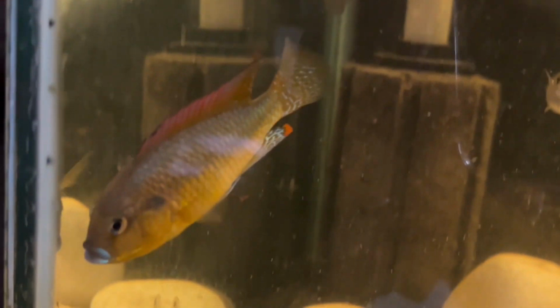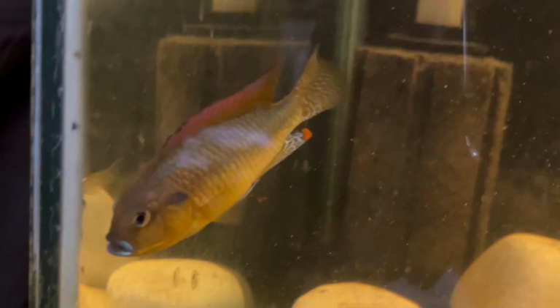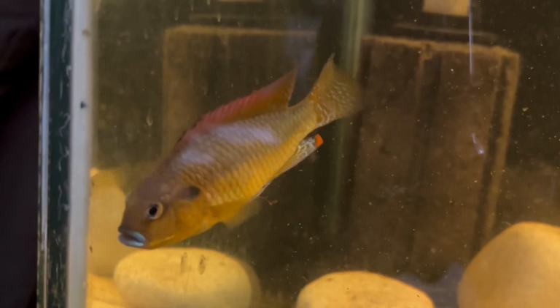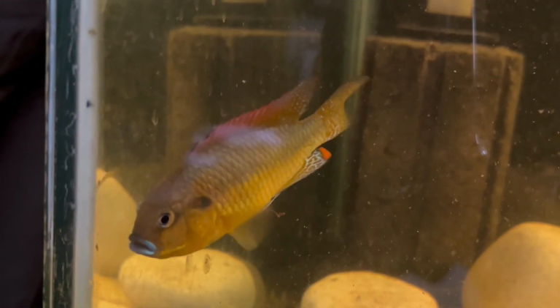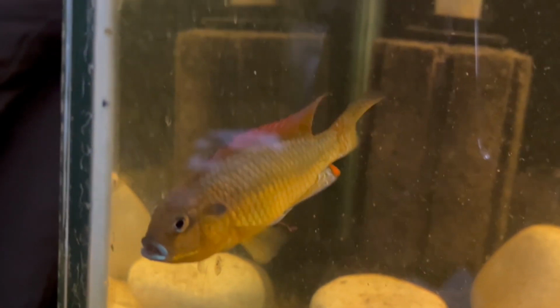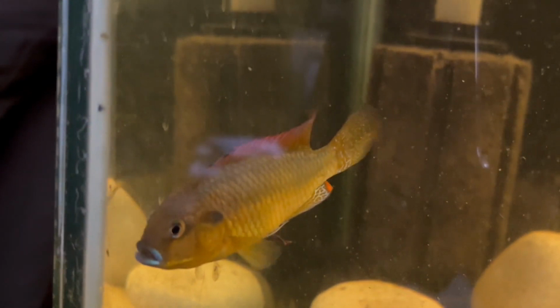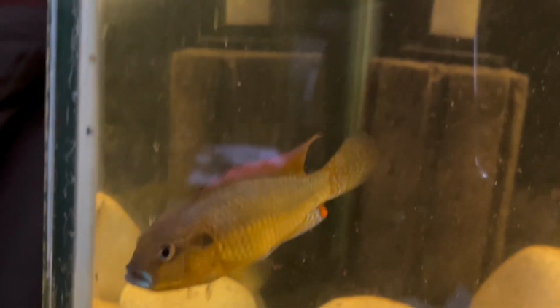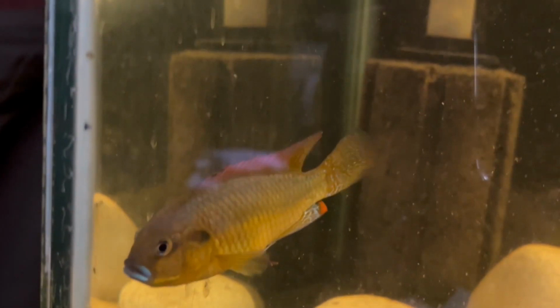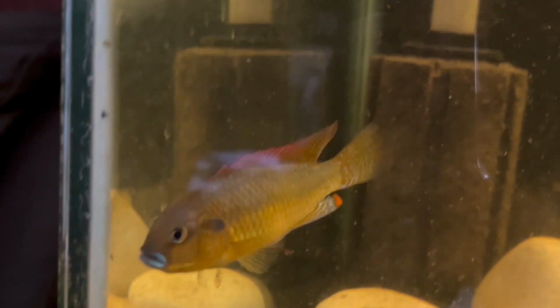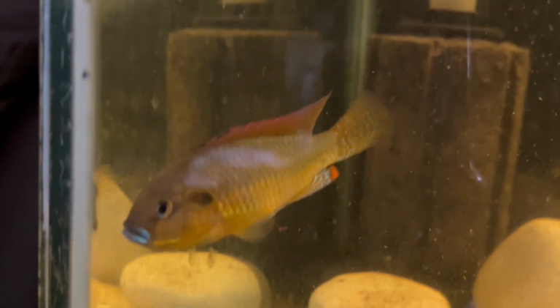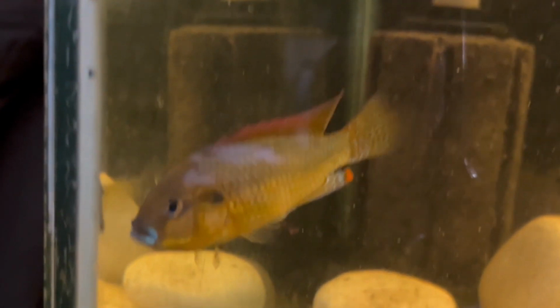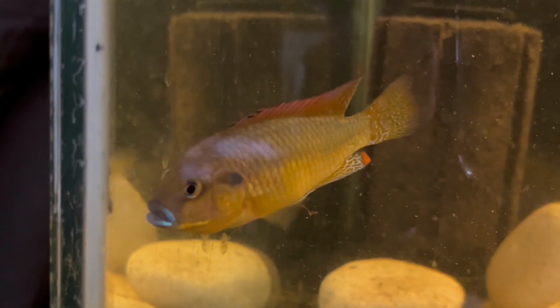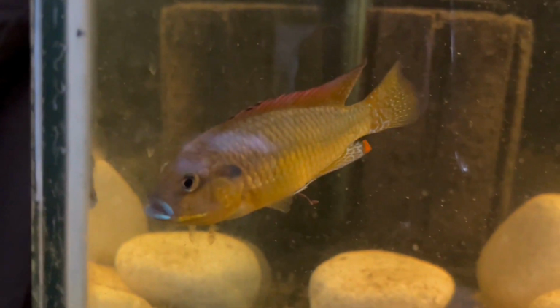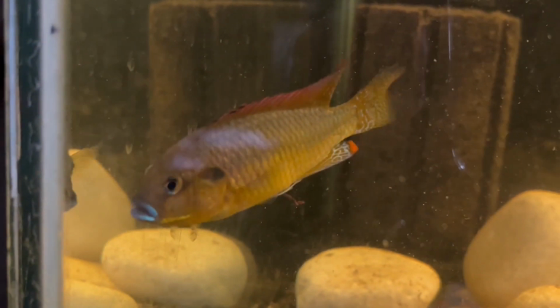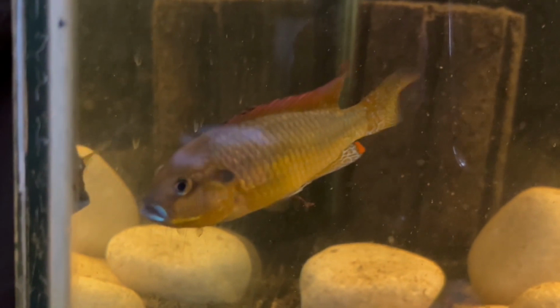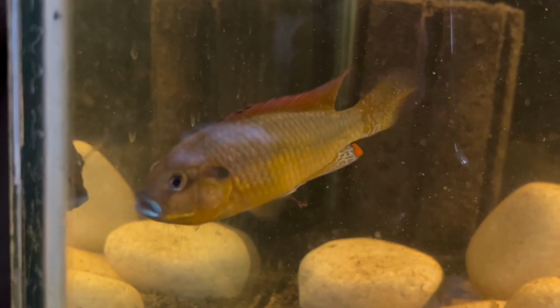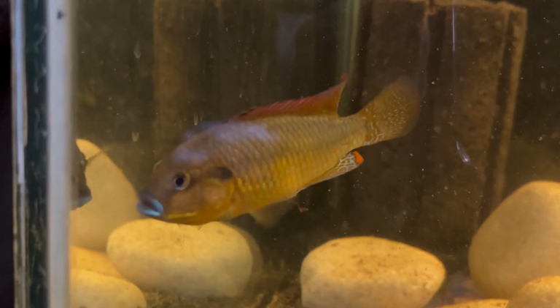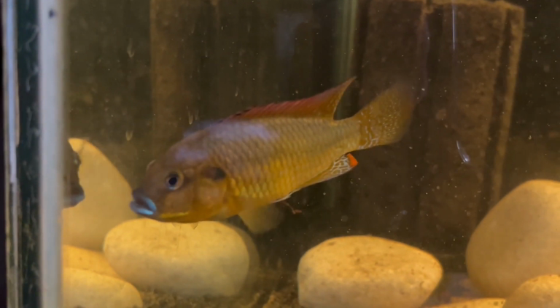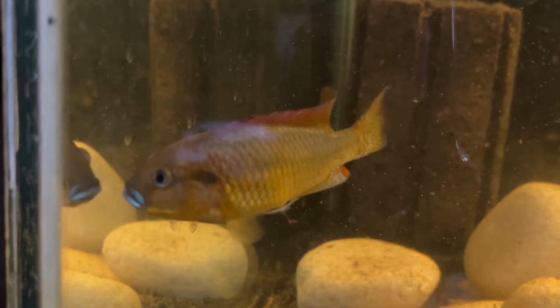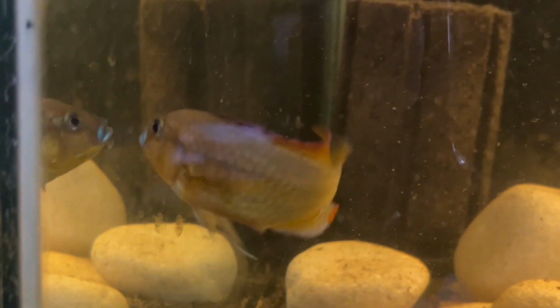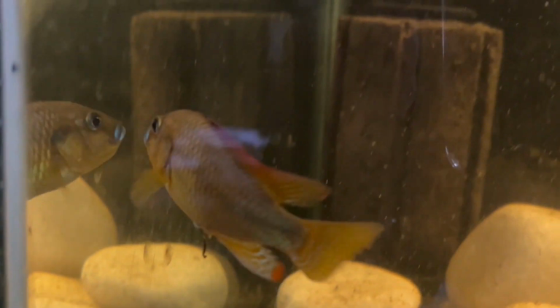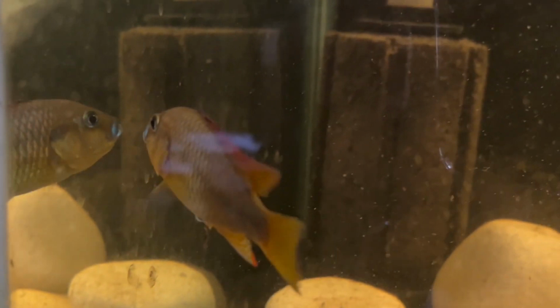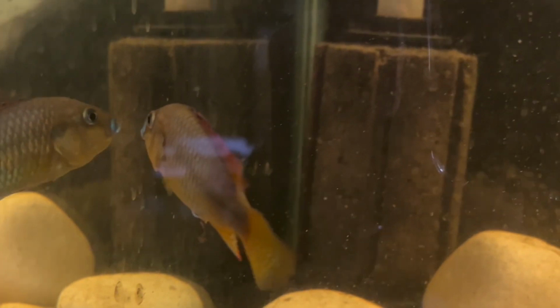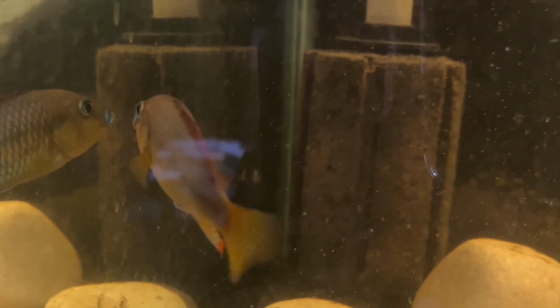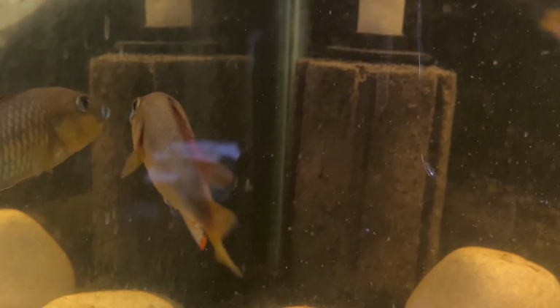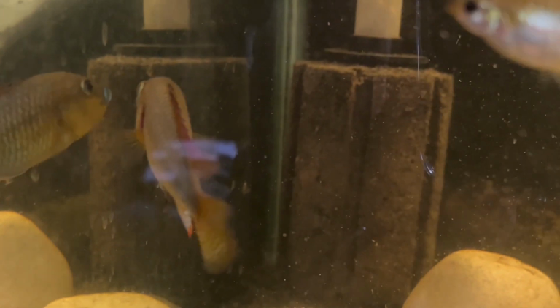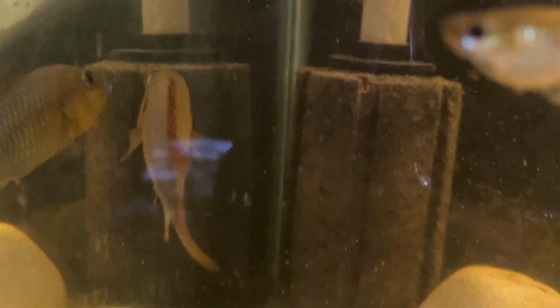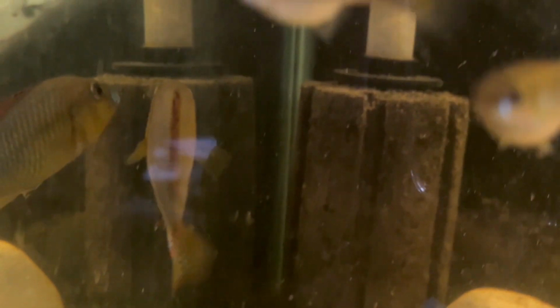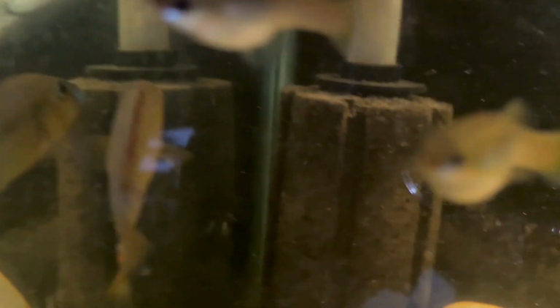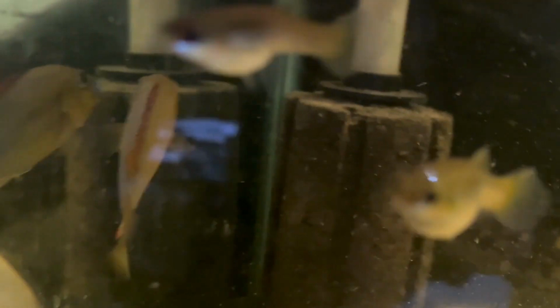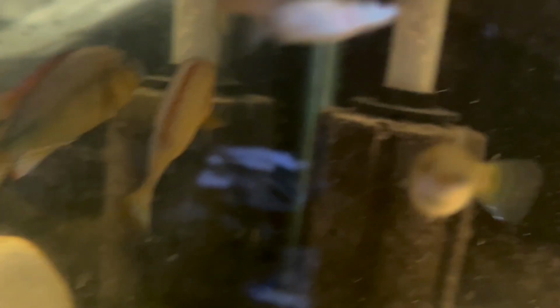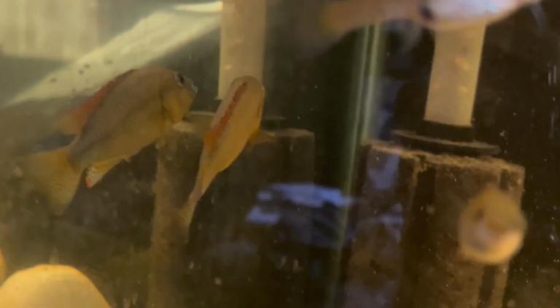It's best to keep them in a trio if you can. This is the male, and as you can see with the big blue lips, he does breed with both of the females.